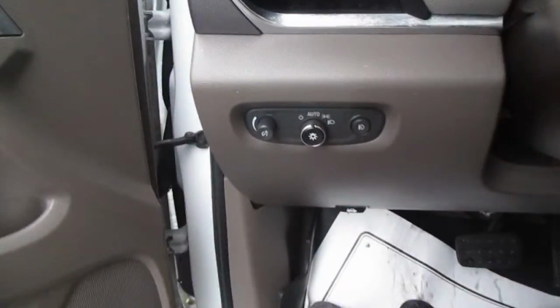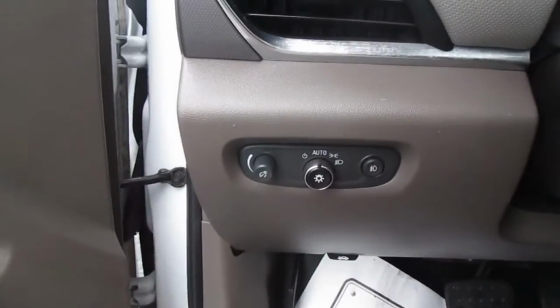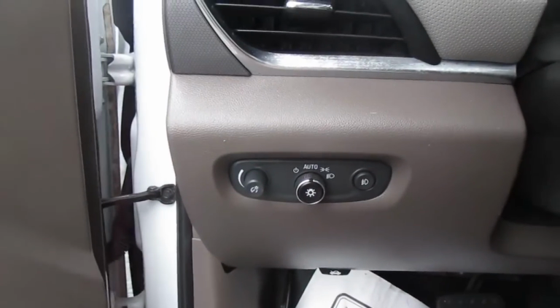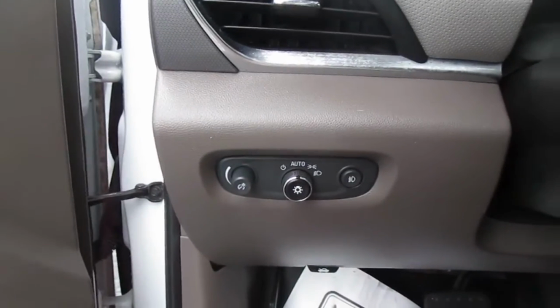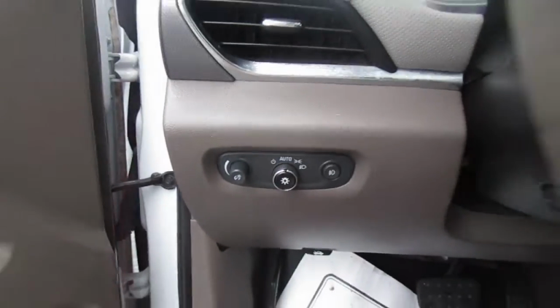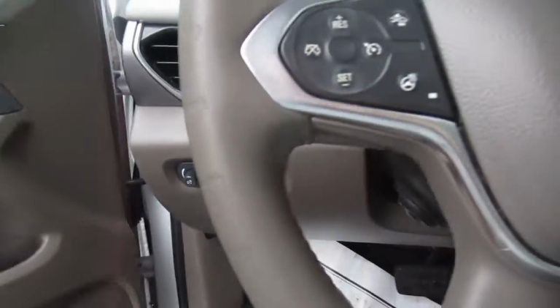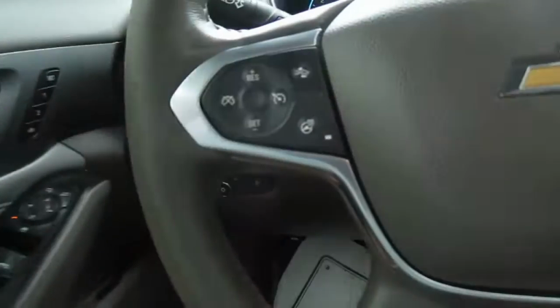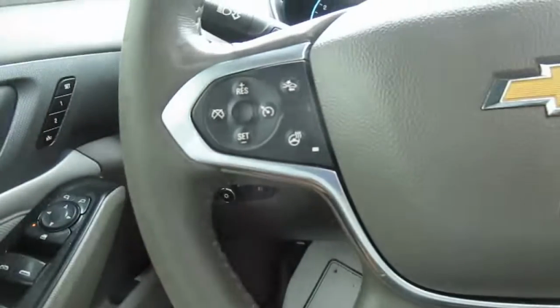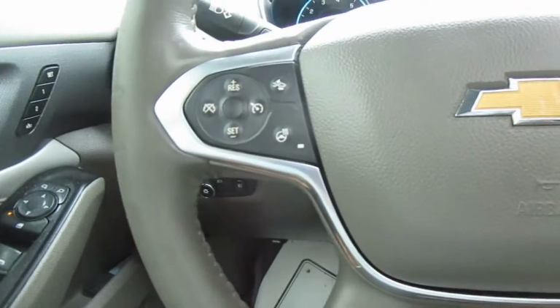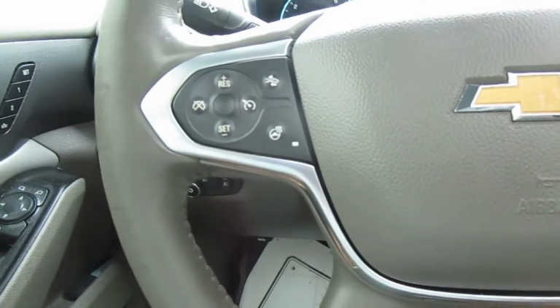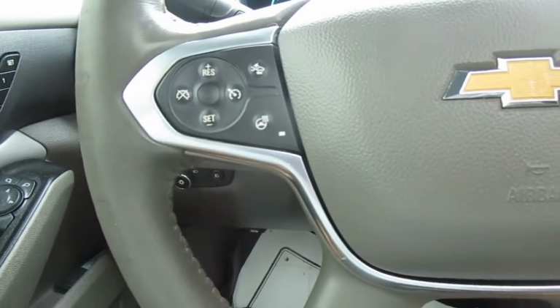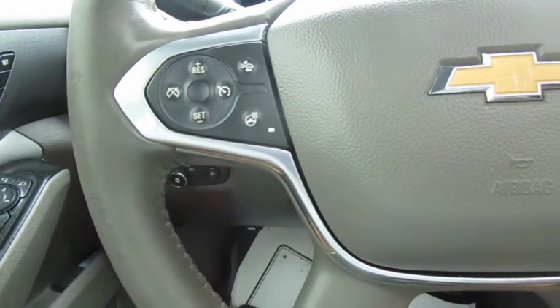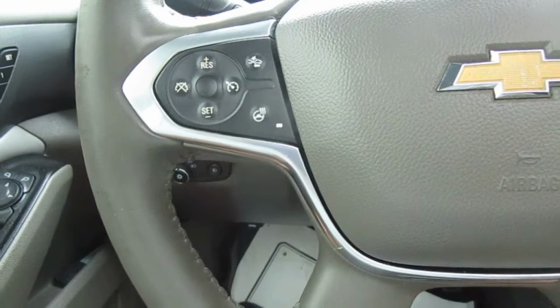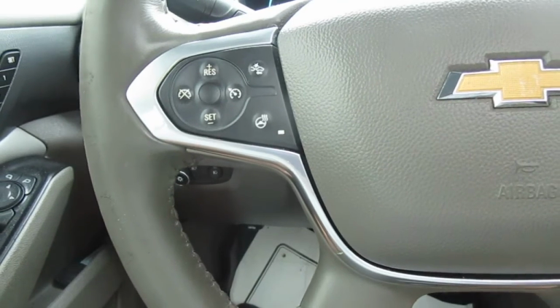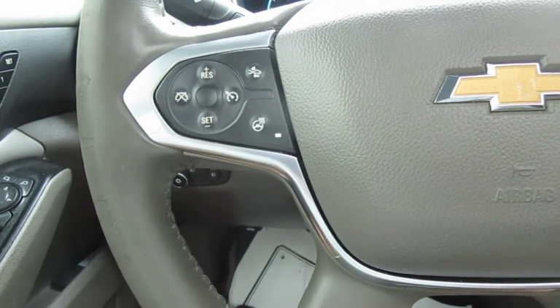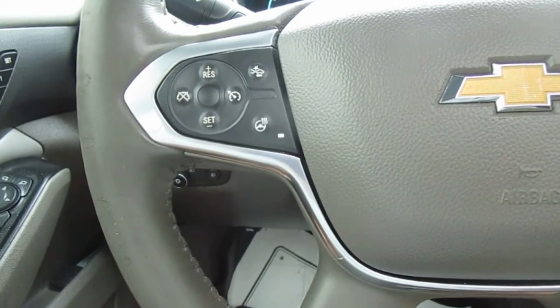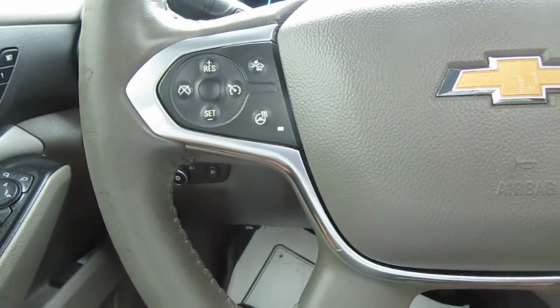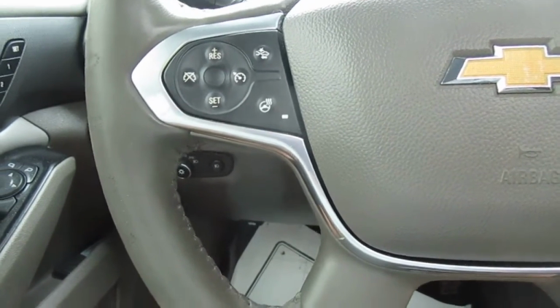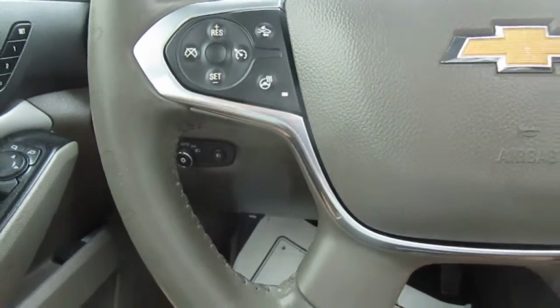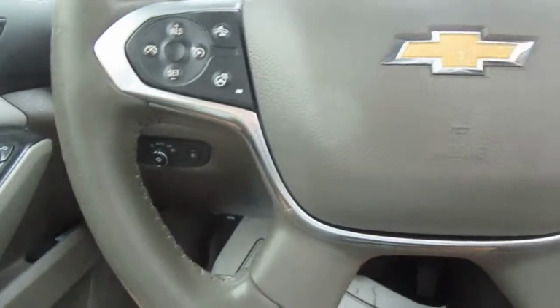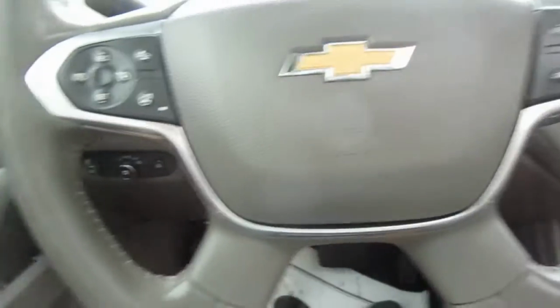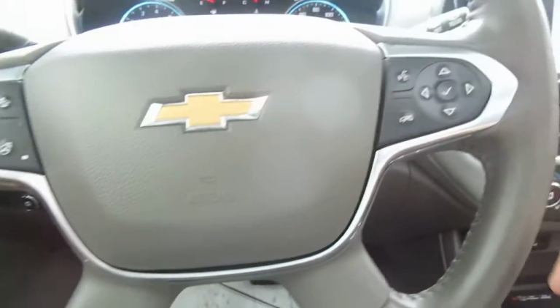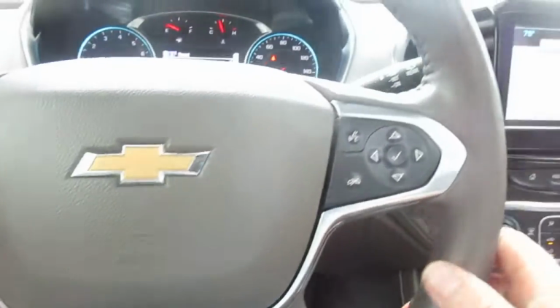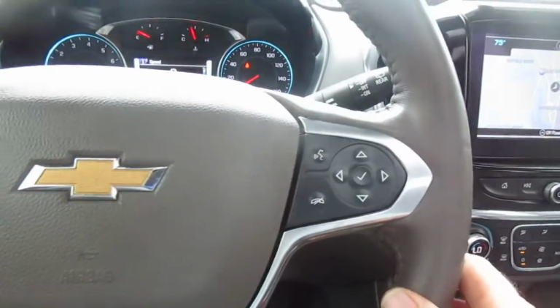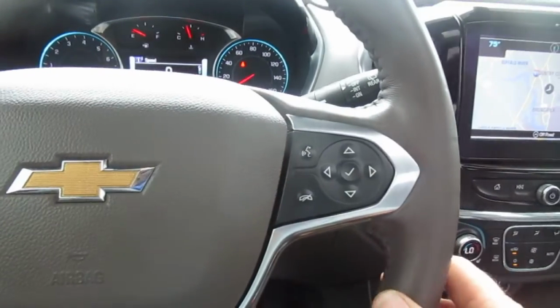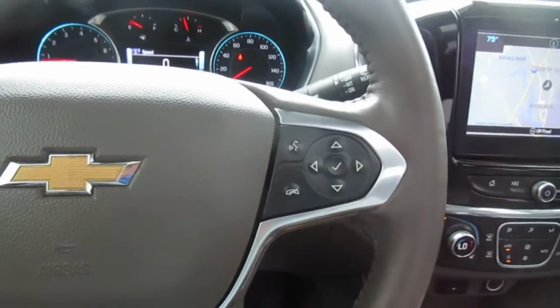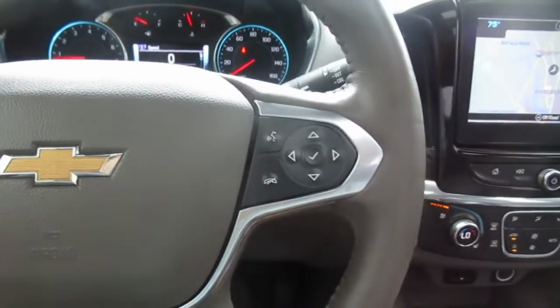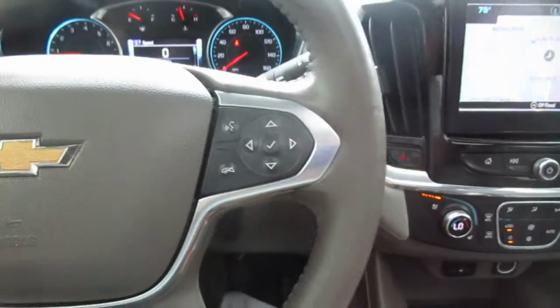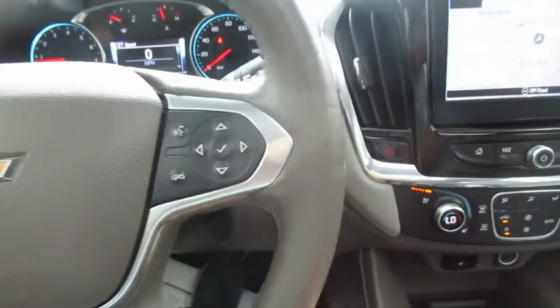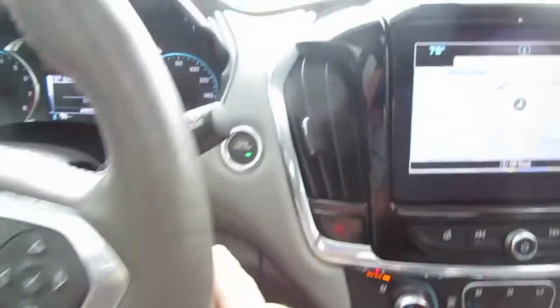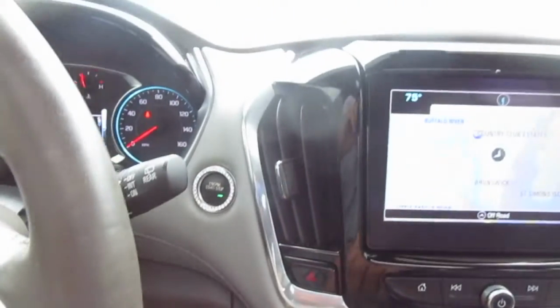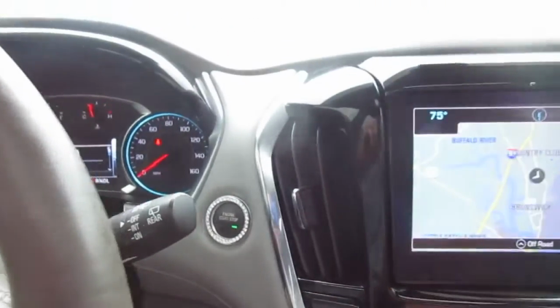The headlight and interior light controls are to the left of the steering wheel. On the steering wheel itself you have adaptive cruise control and a heated steering wheel. On the right-hand side you have Bluetooth connectivity, audio control, and push-button start.